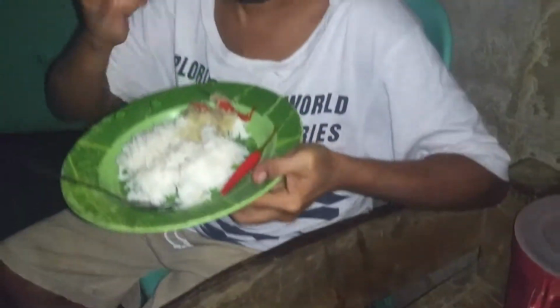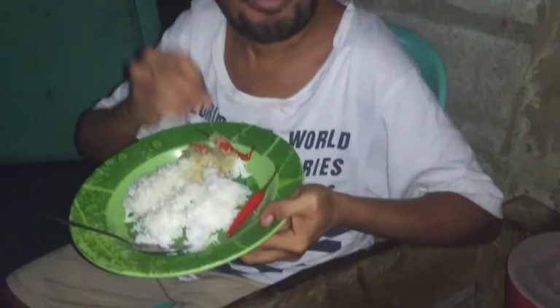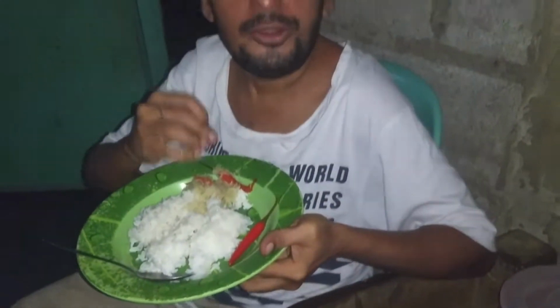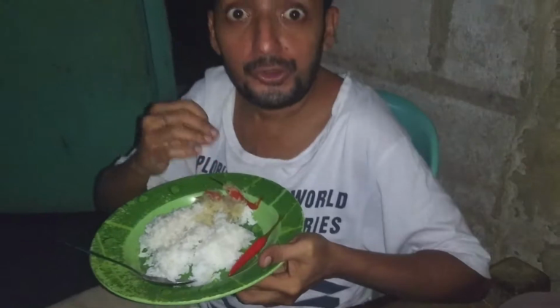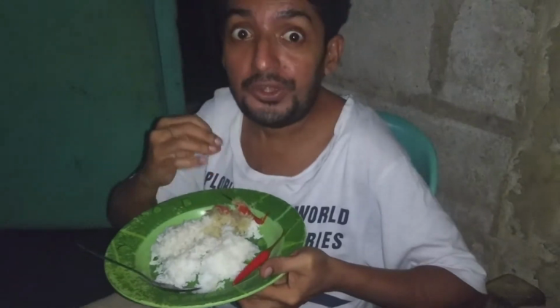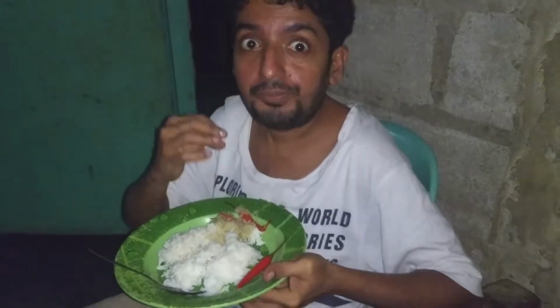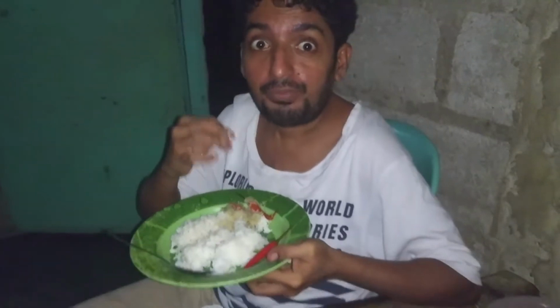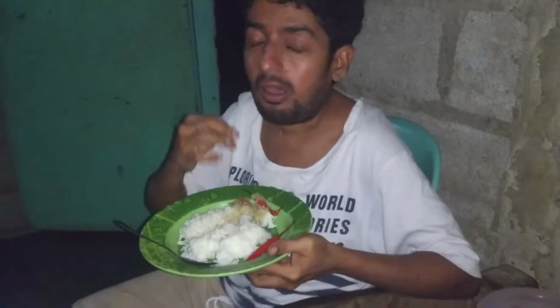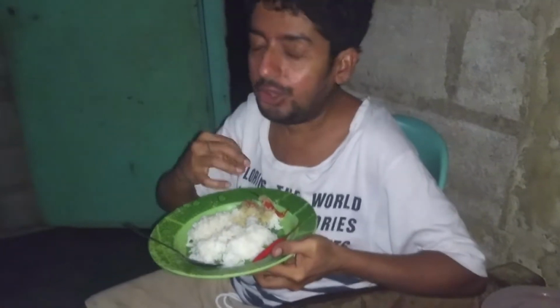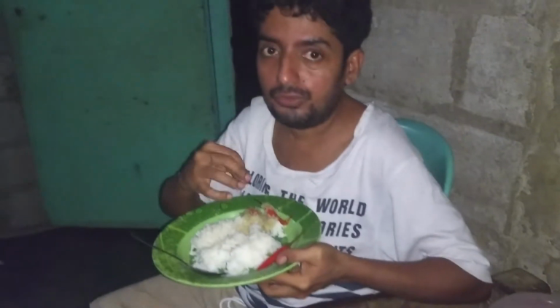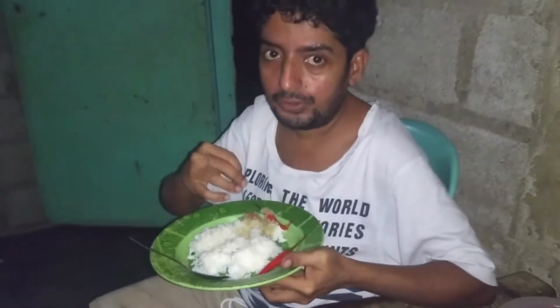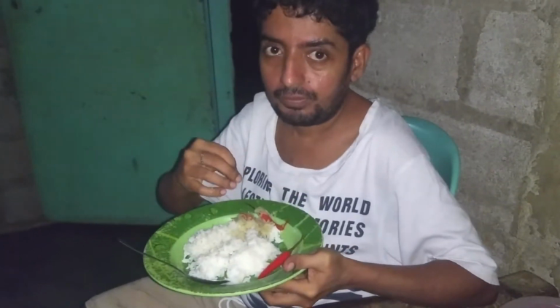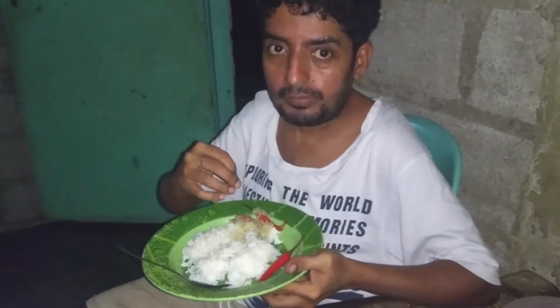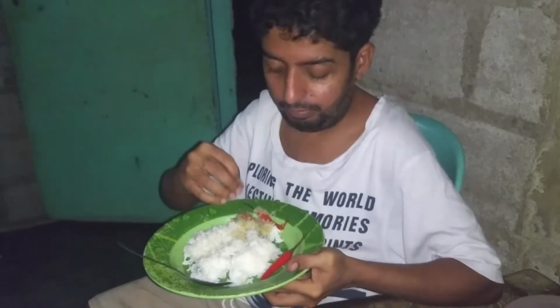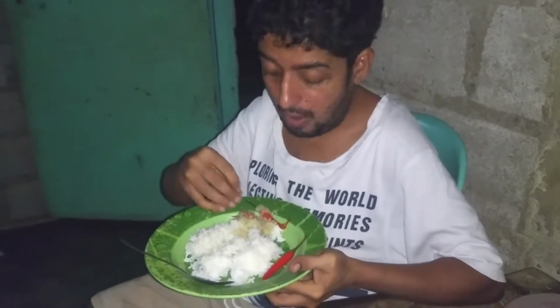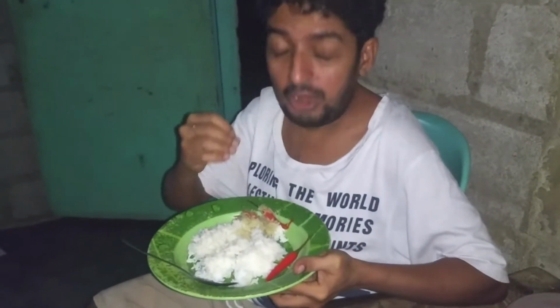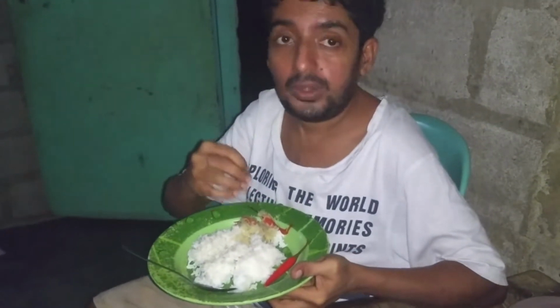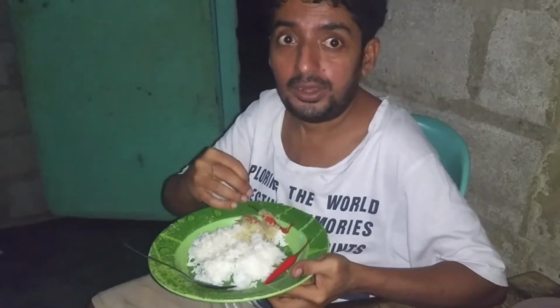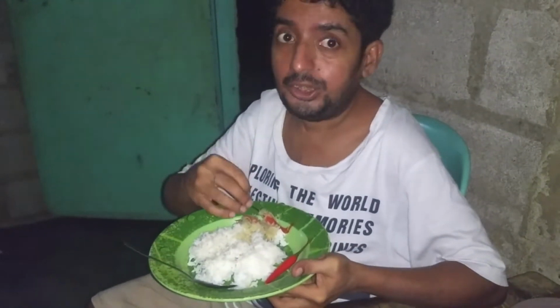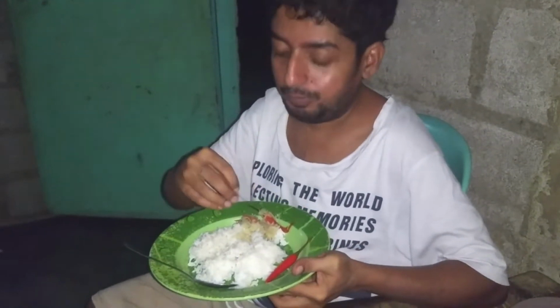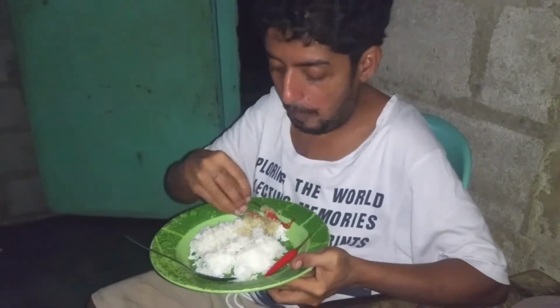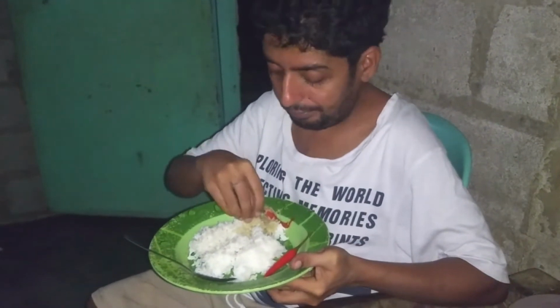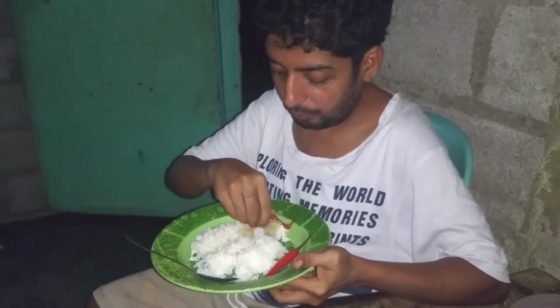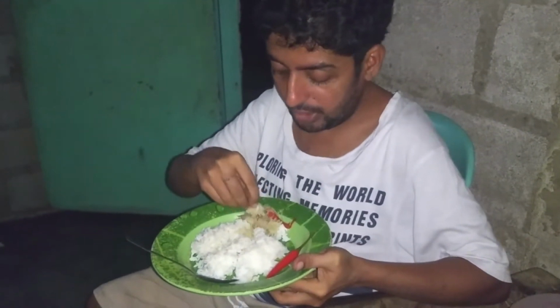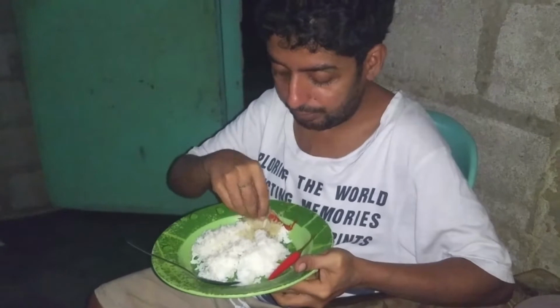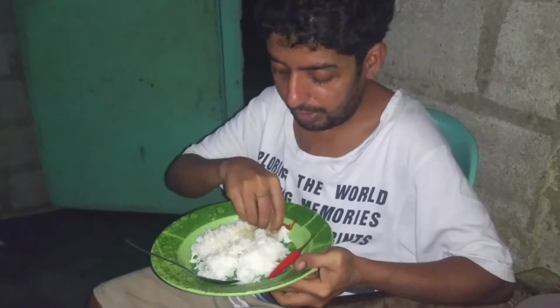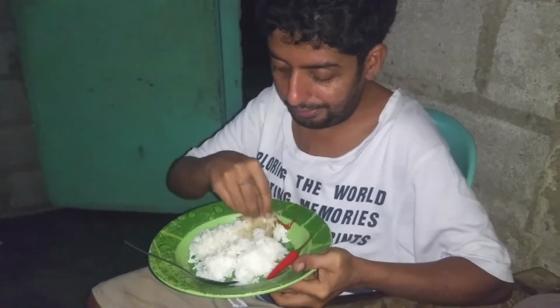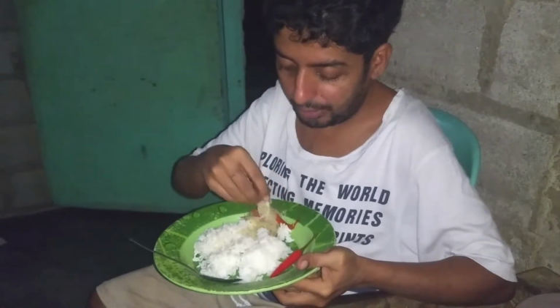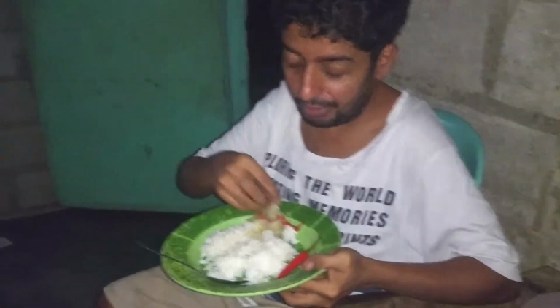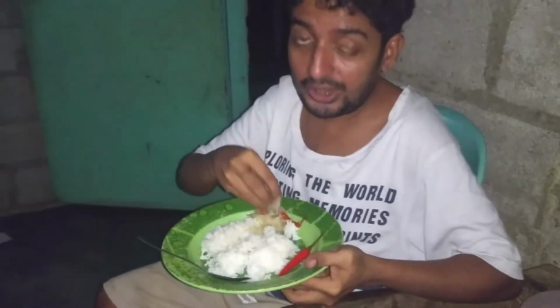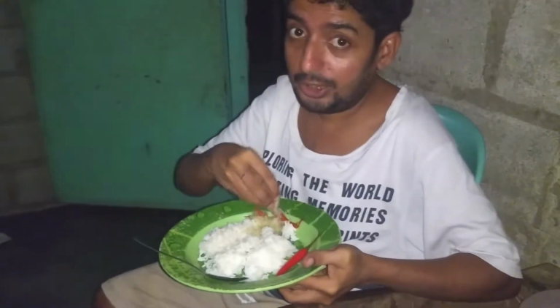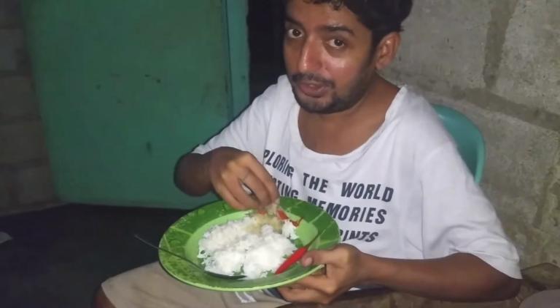And it is very healthy food. Everyone can eat it, especially for treats.